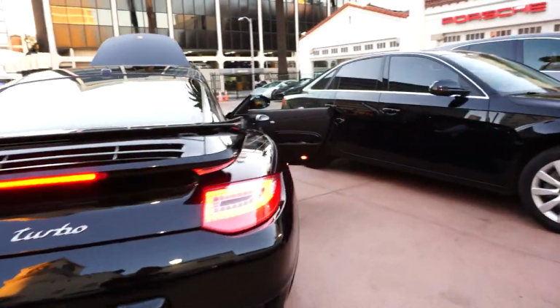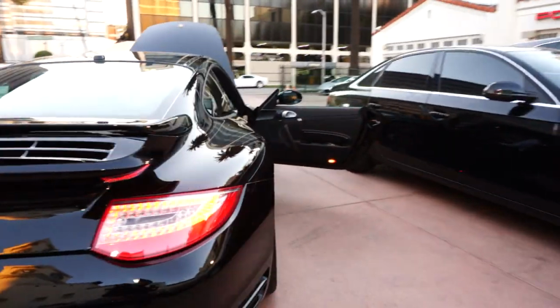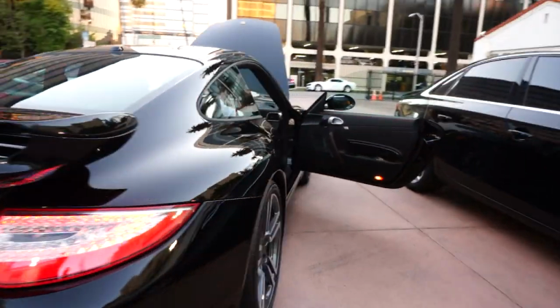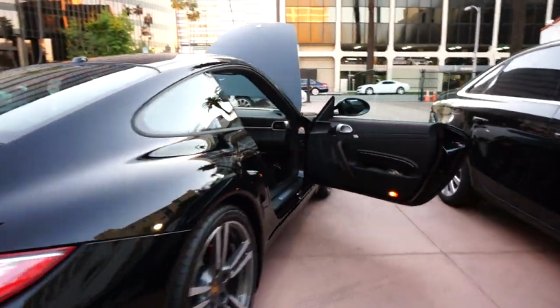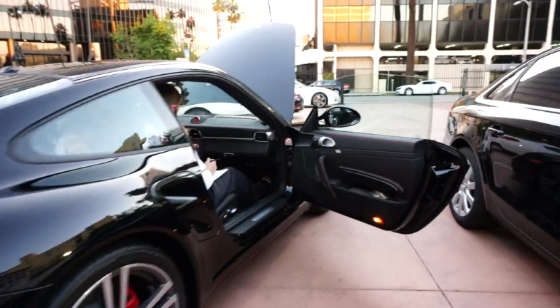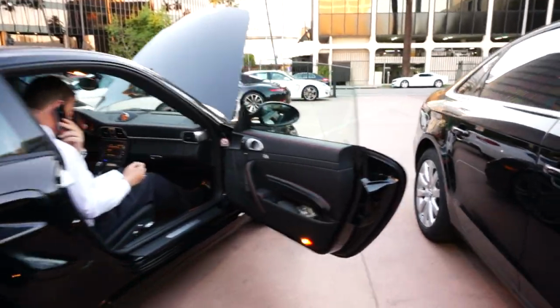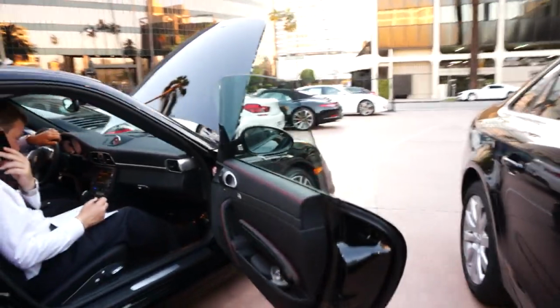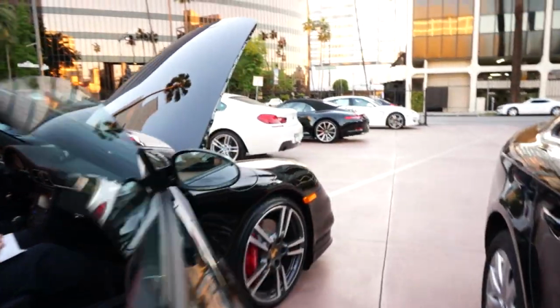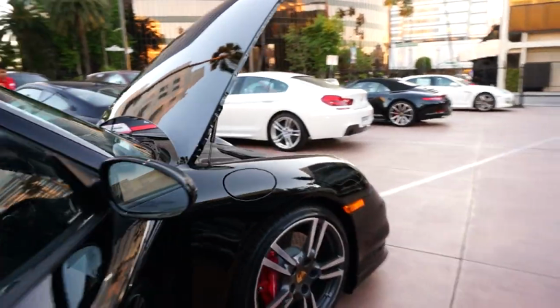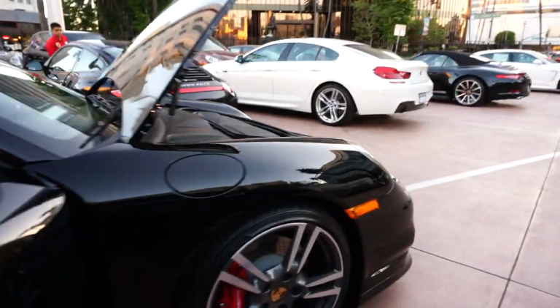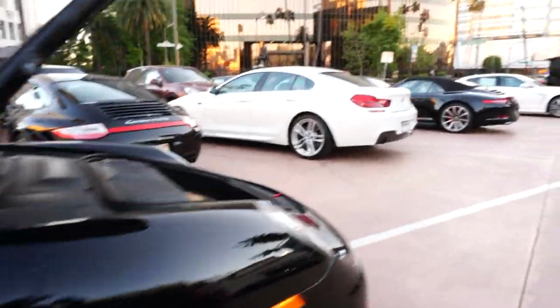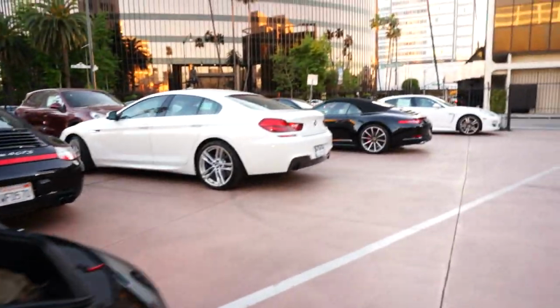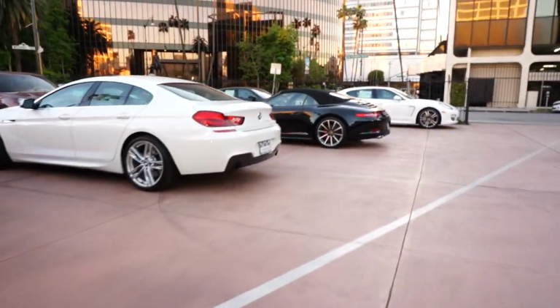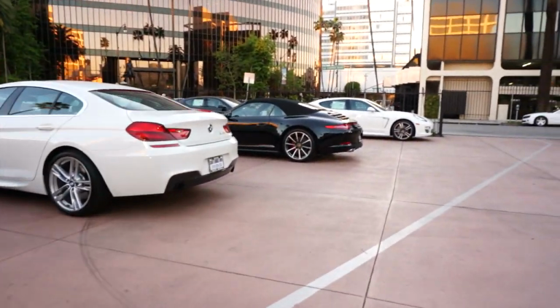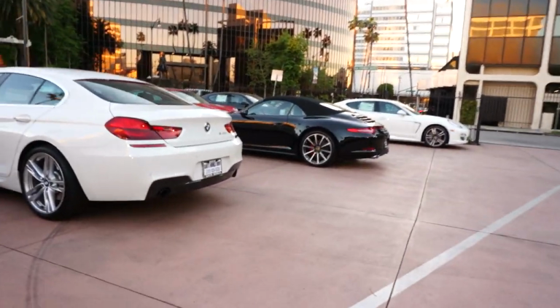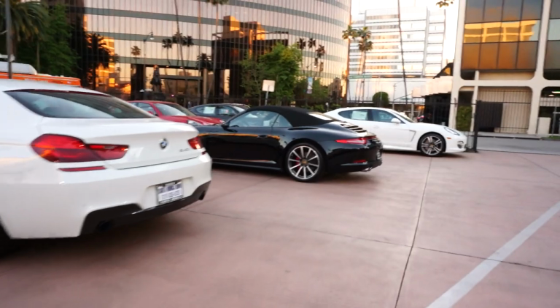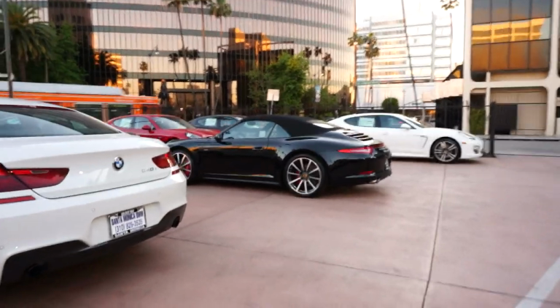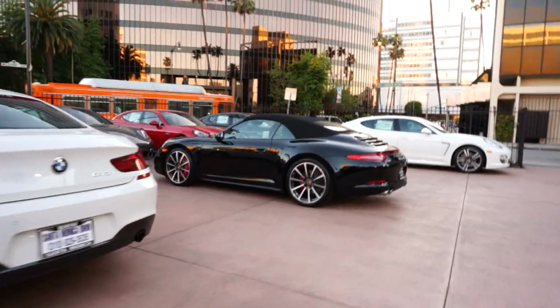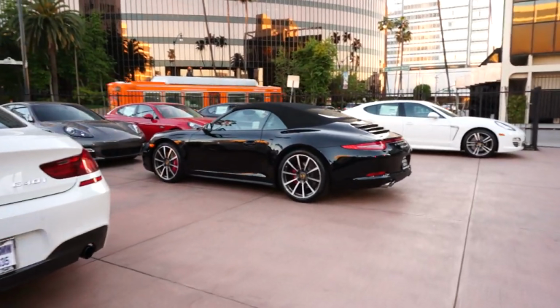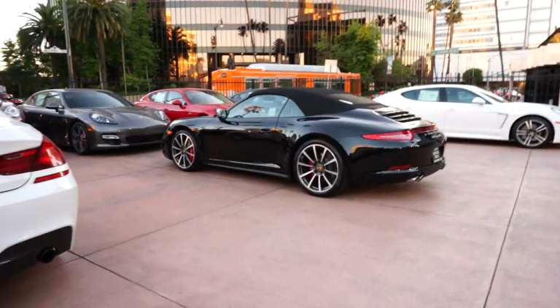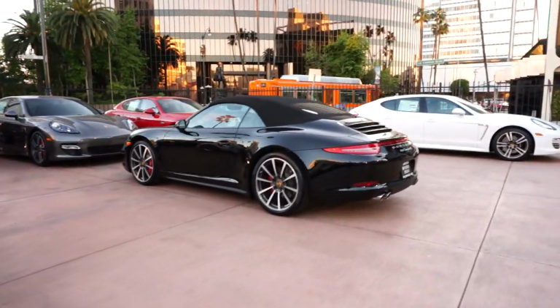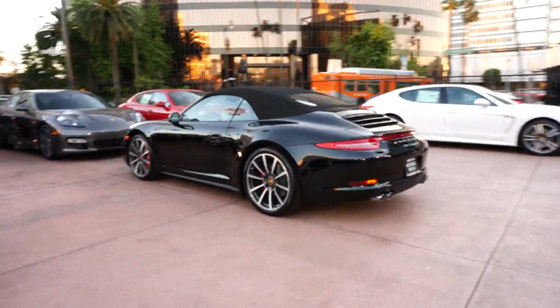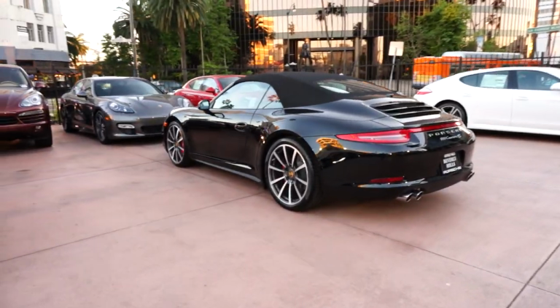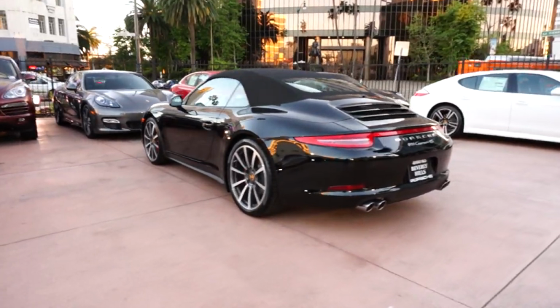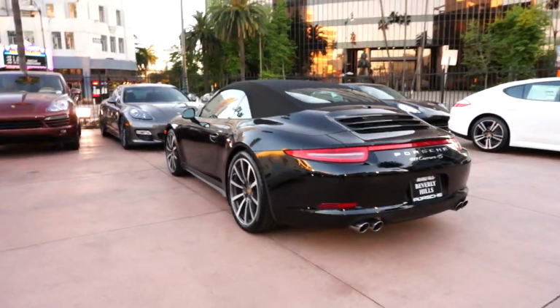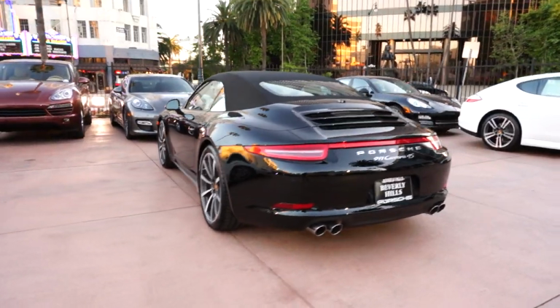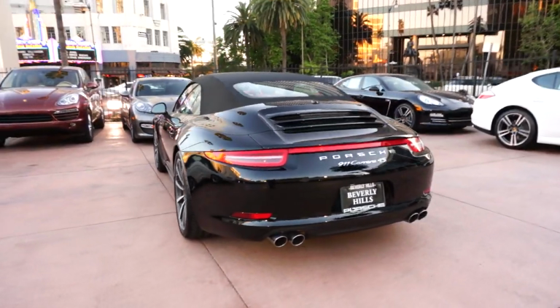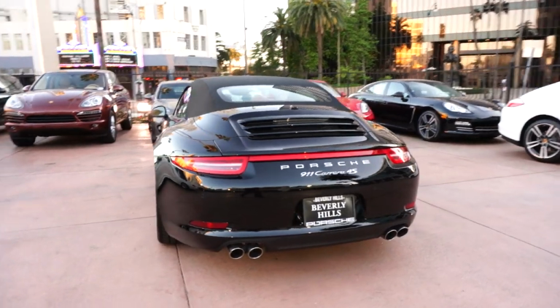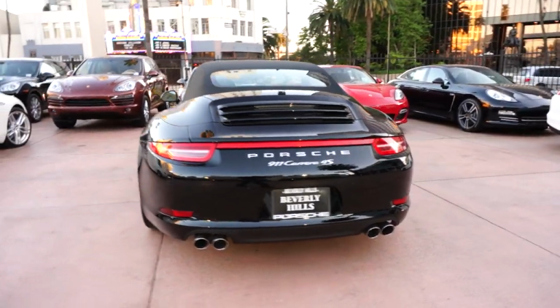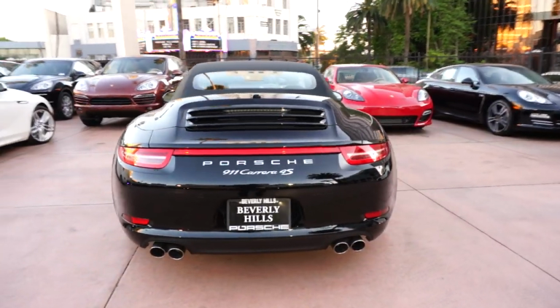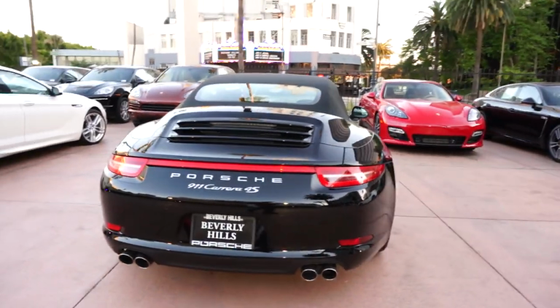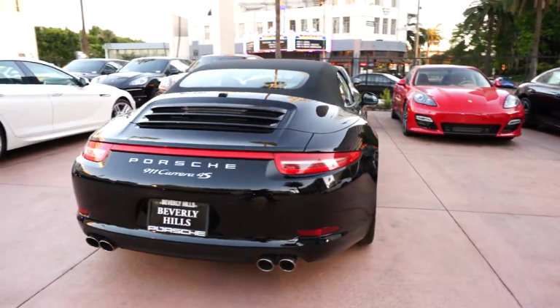This is Ryan with a quick walk around — just wanted to show you the aero kit spoiler on the 997 turbo. That's one of our last new turbos leaving the dealership today.